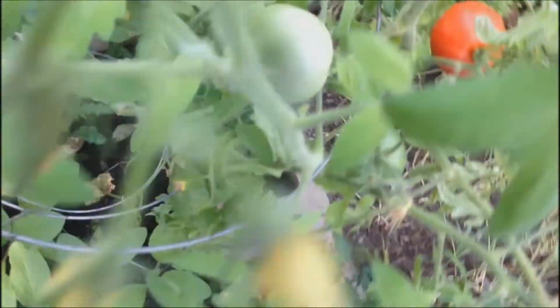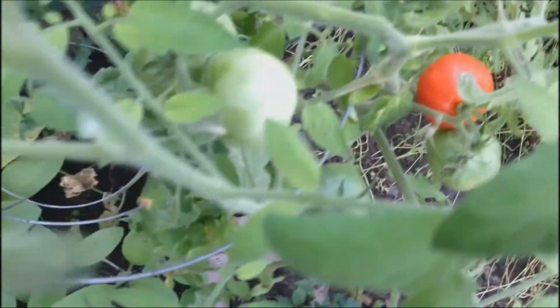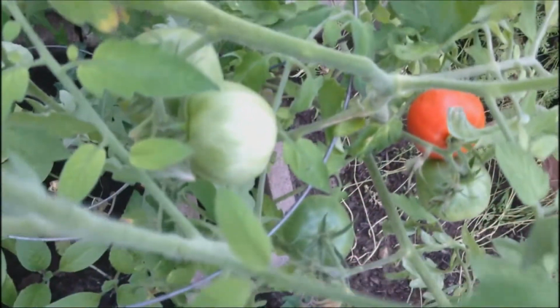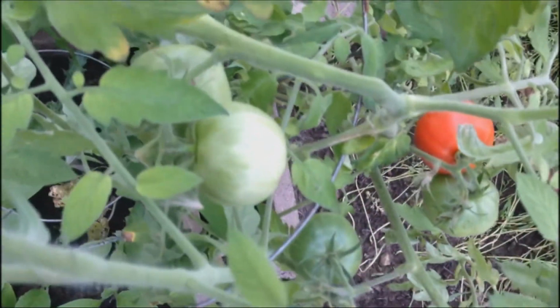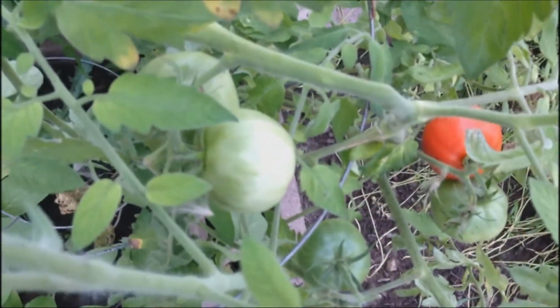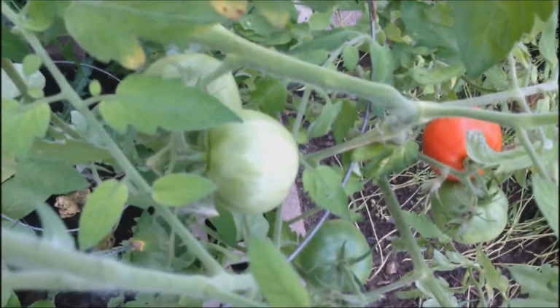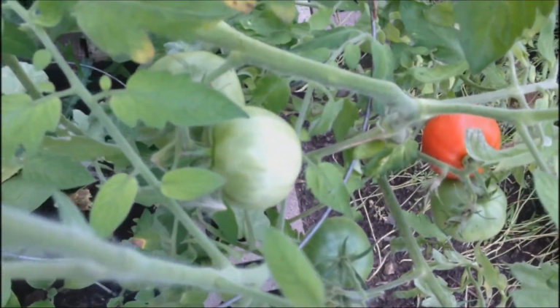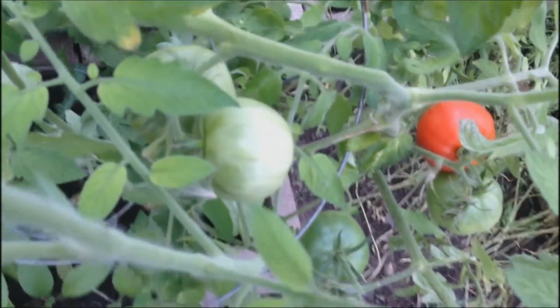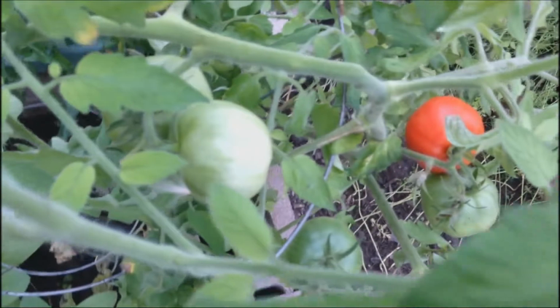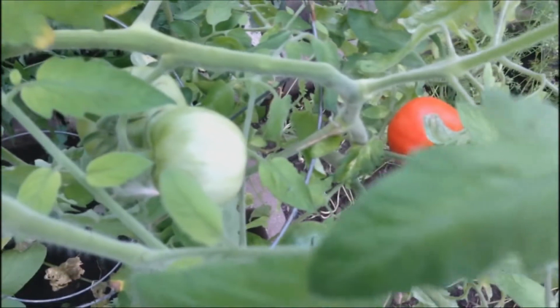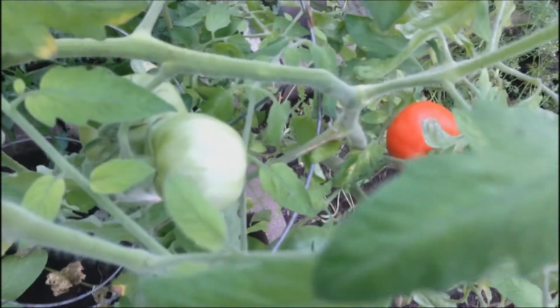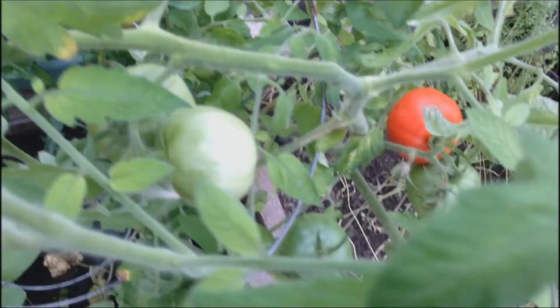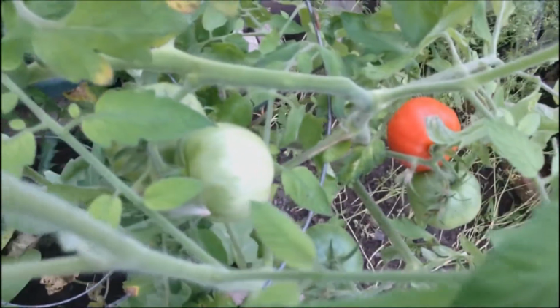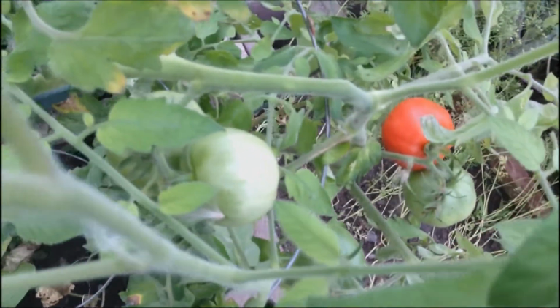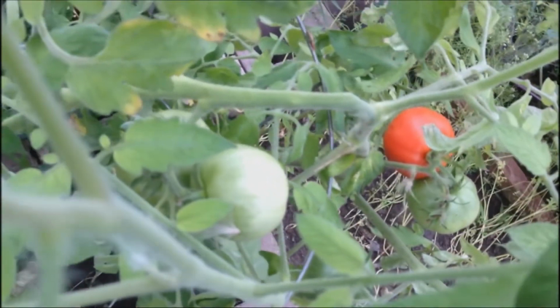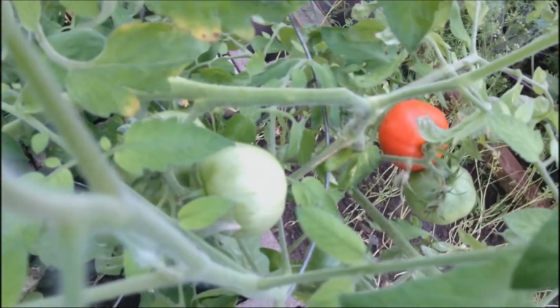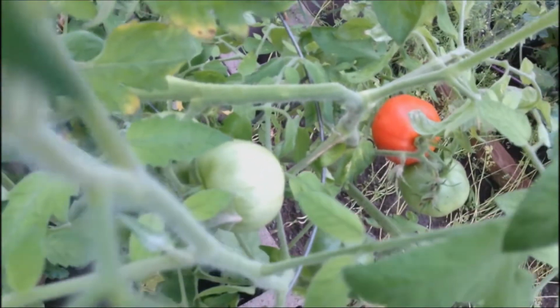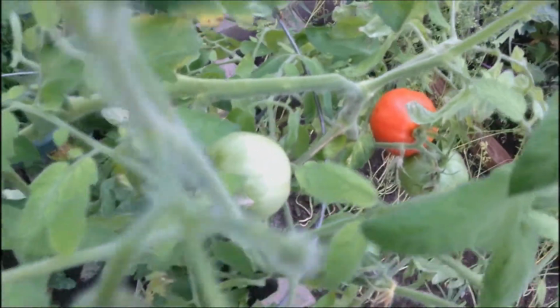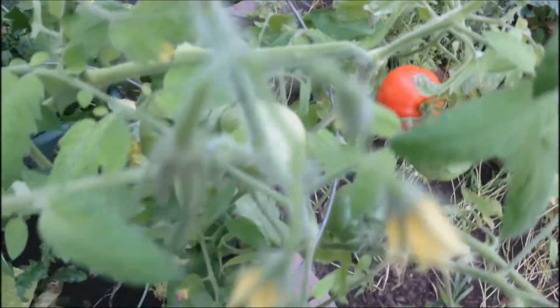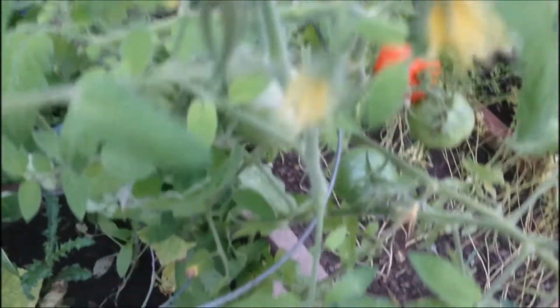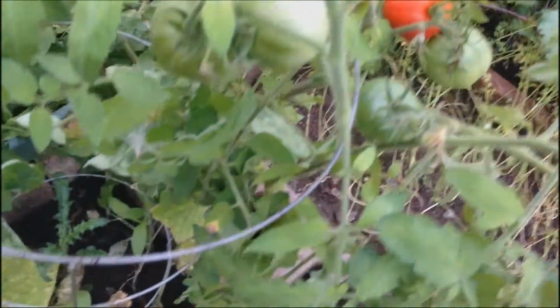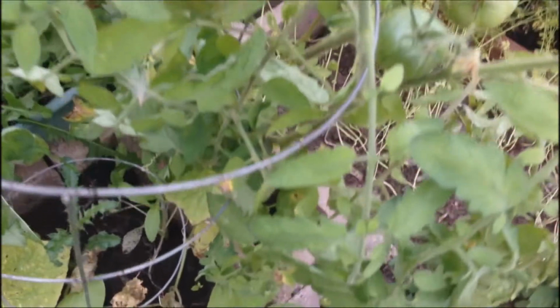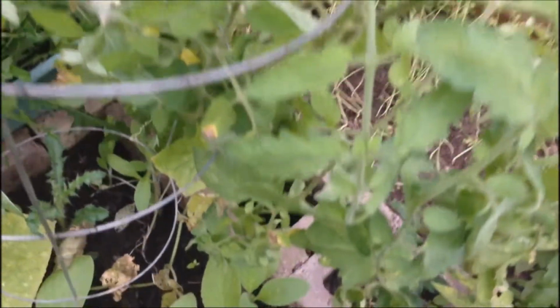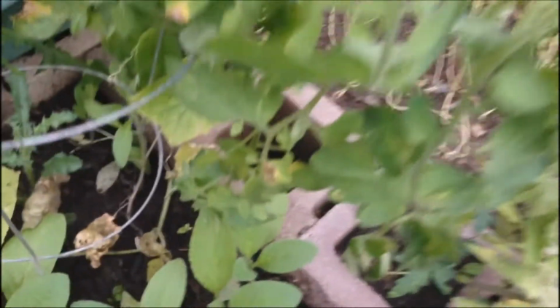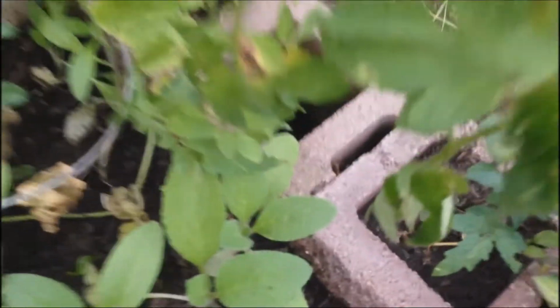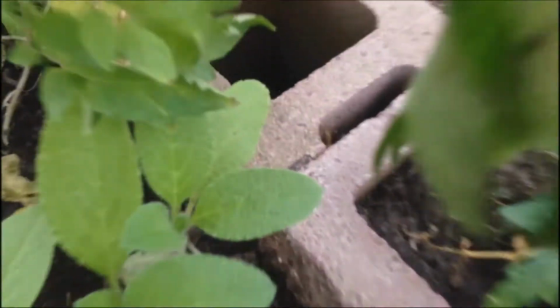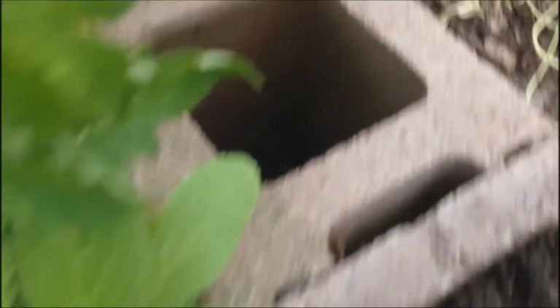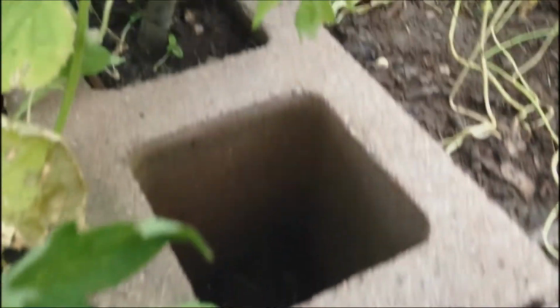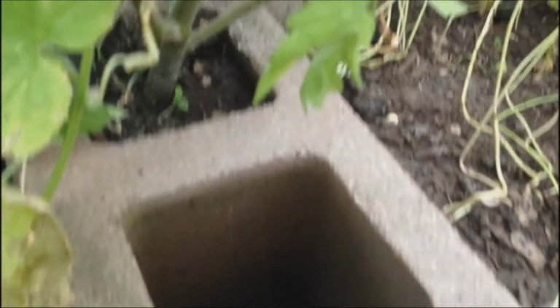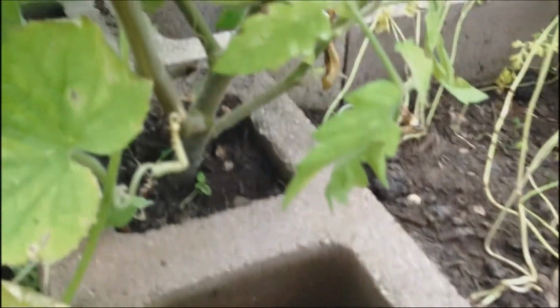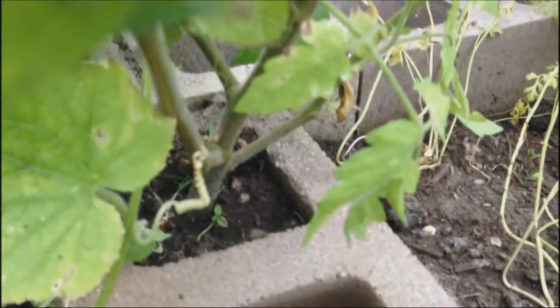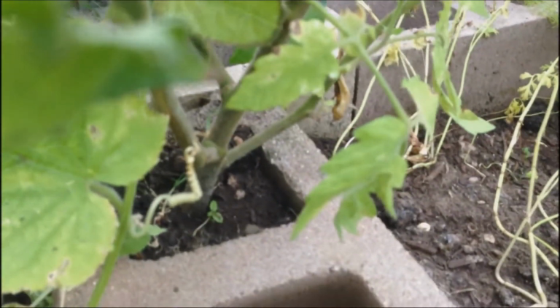Here is my tomato plant. As you can see, there's a bright red tomato right there and there's more green ones that will be changing soon. So it did grow and it grew in a cinder block as you can see.